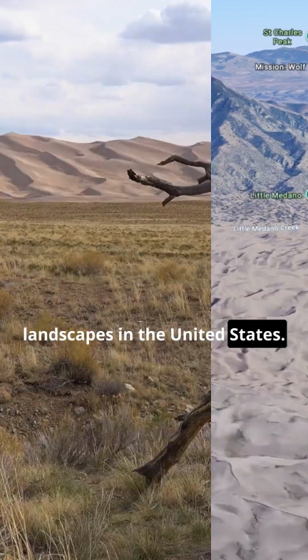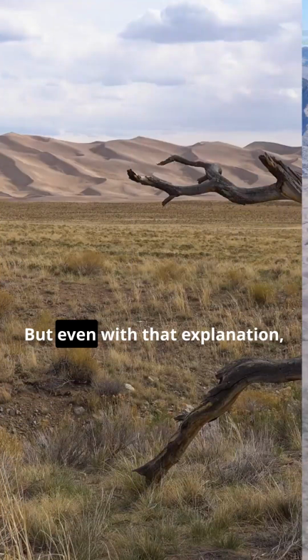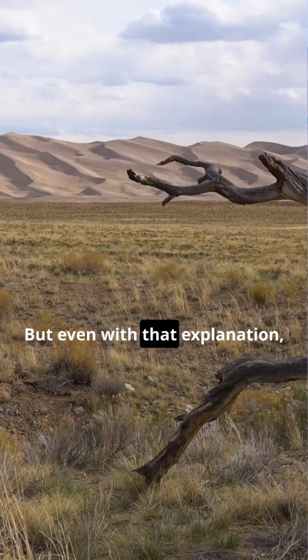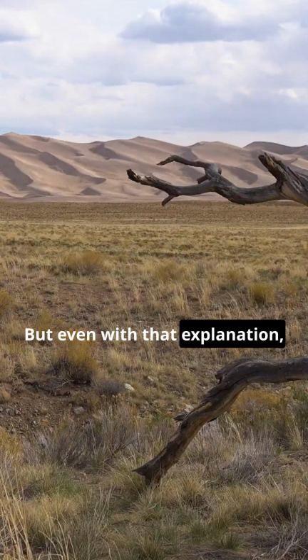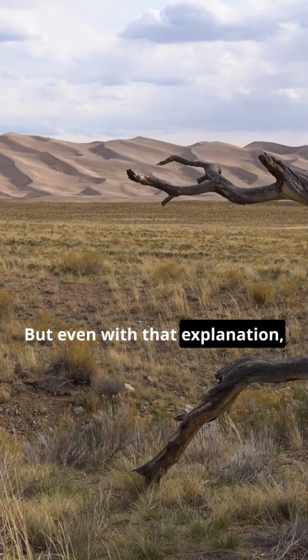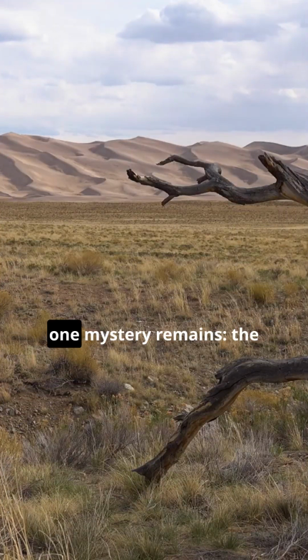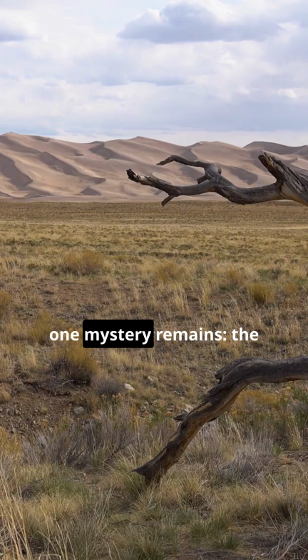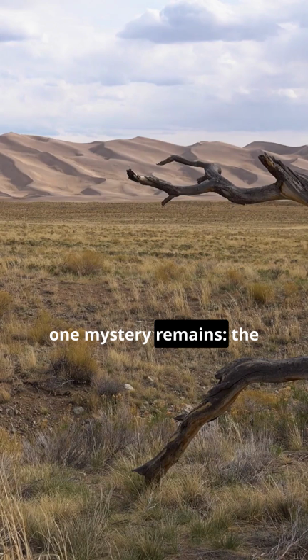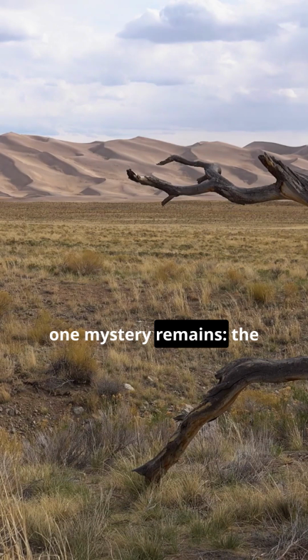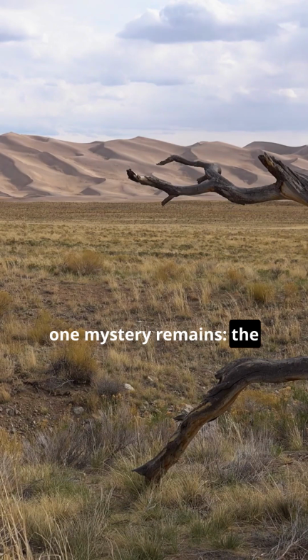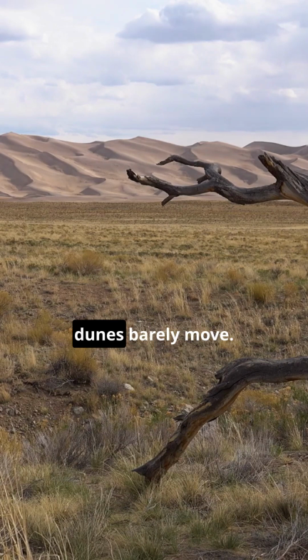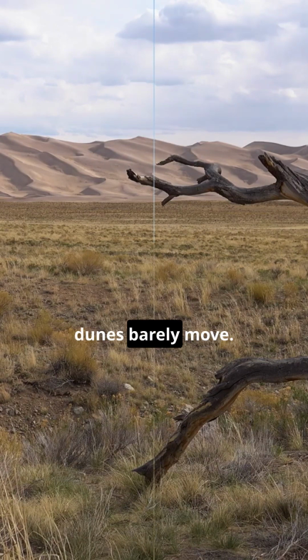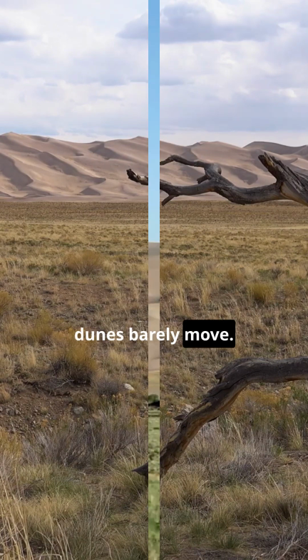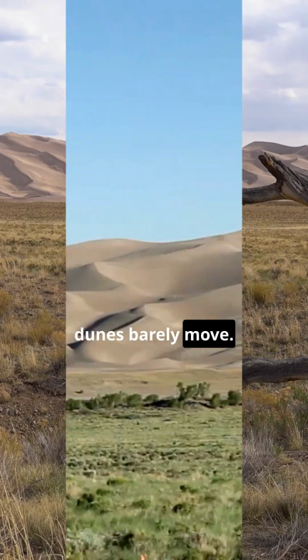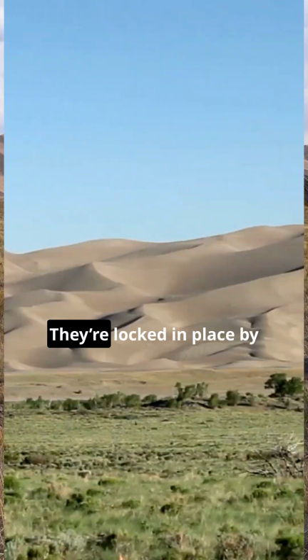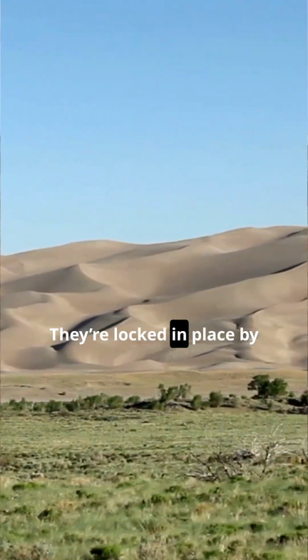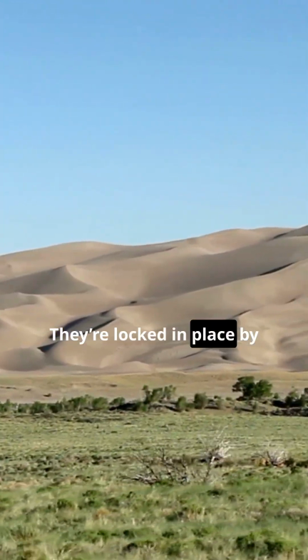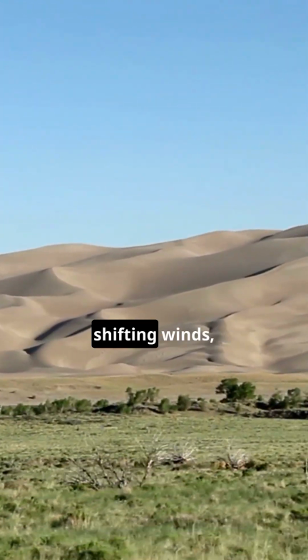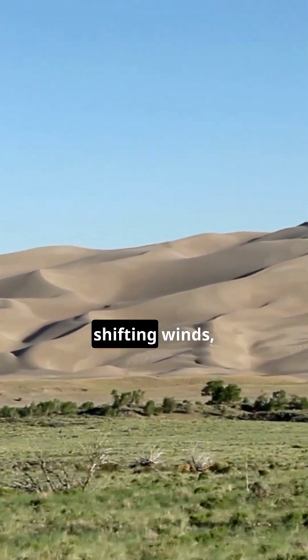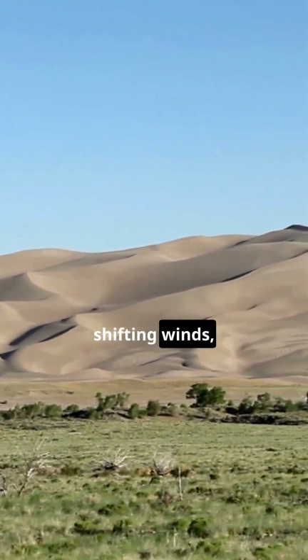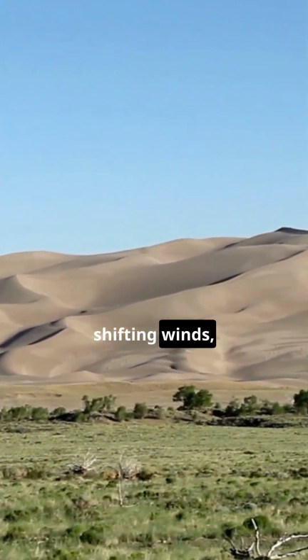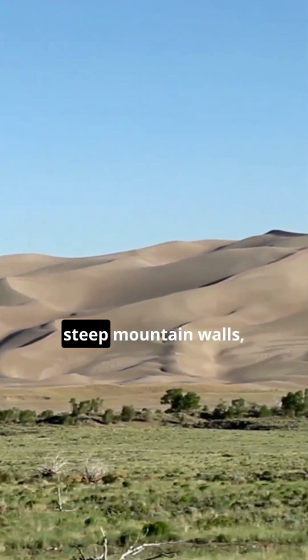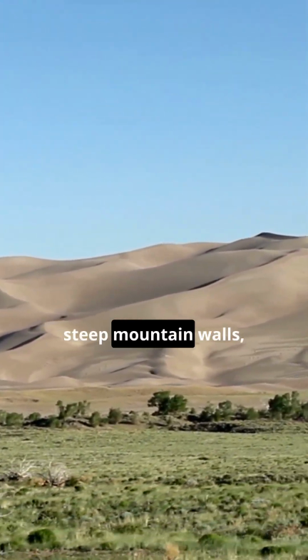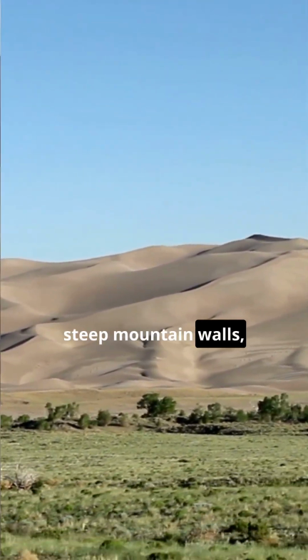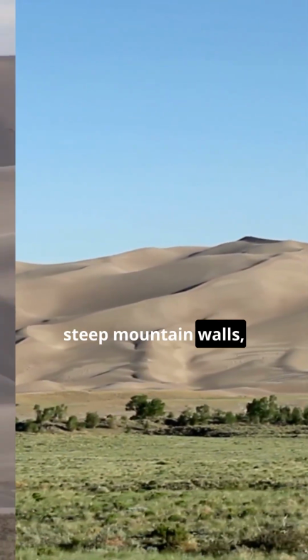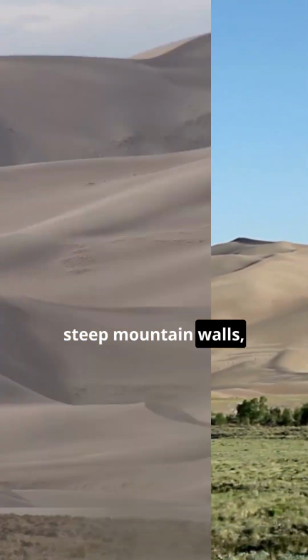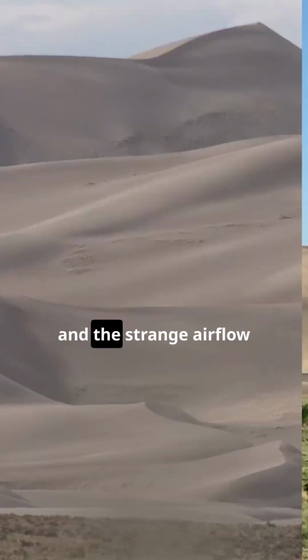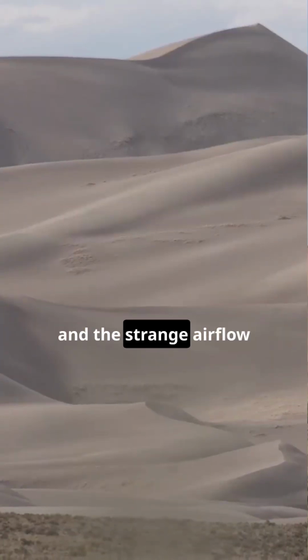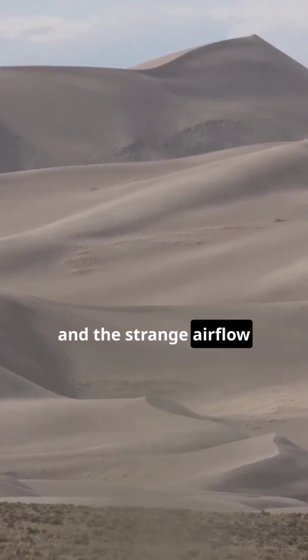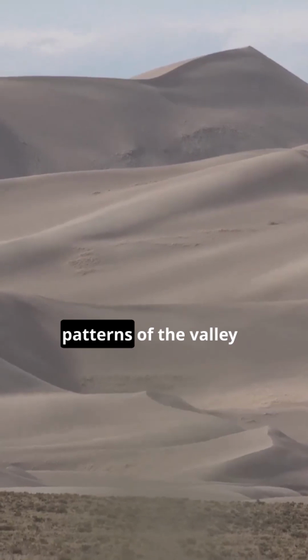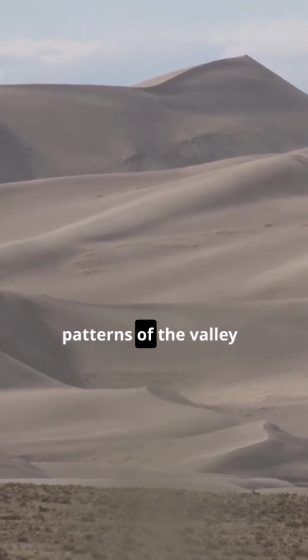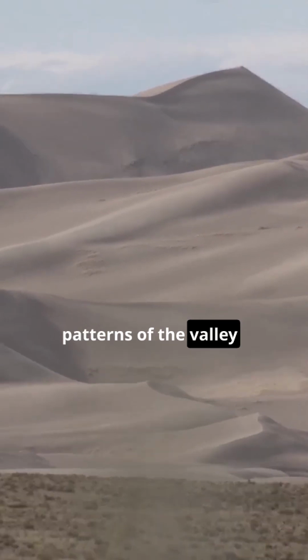But even with that explanation, one mystery remains. The dunes barely move. They're locked in place by shifting winds, steep mountain walls, and the strange airflow patterns of the valley,